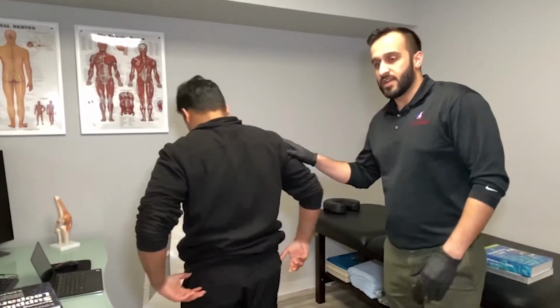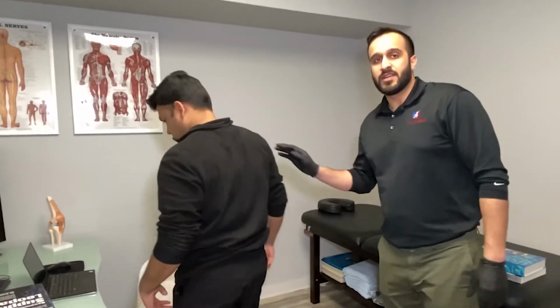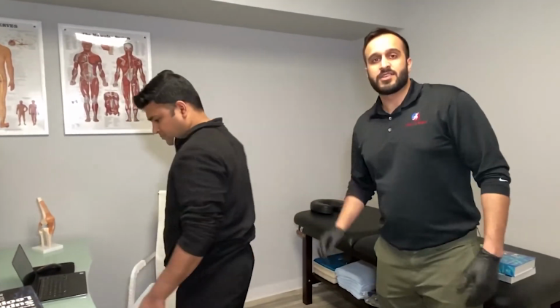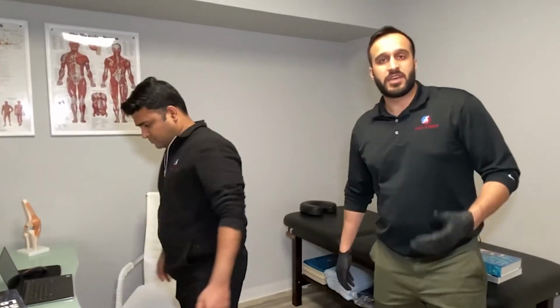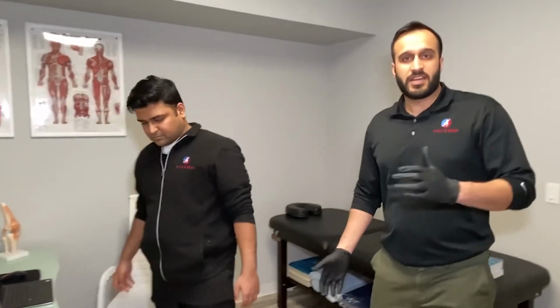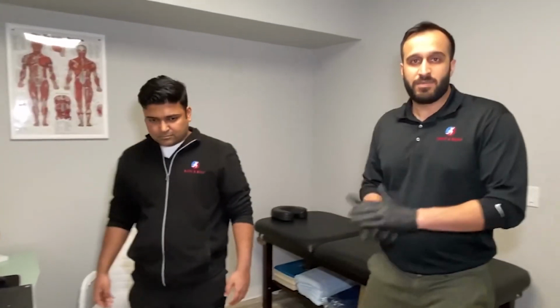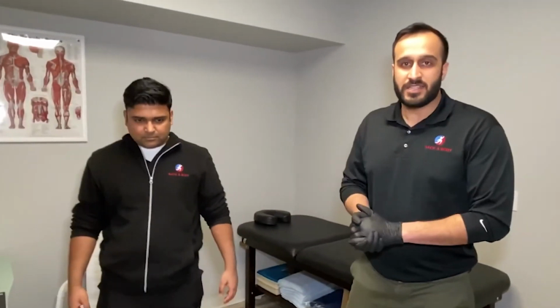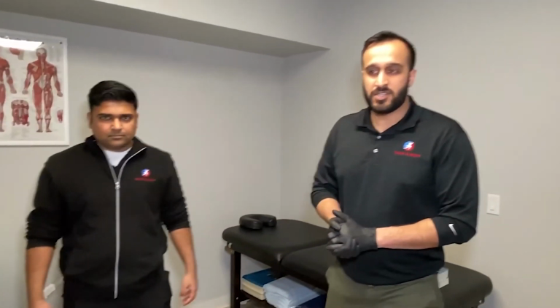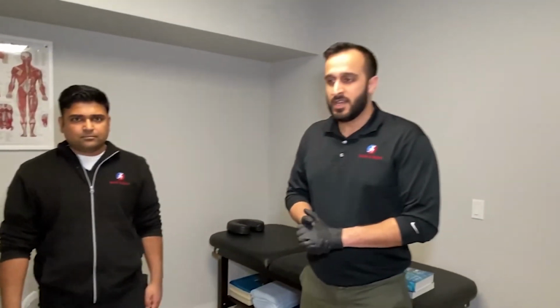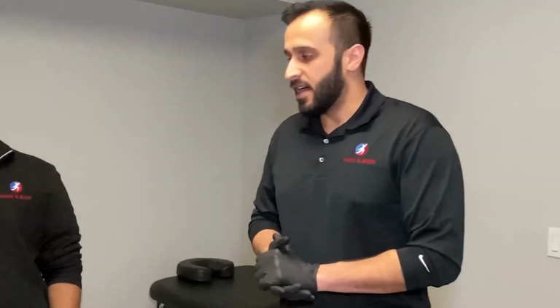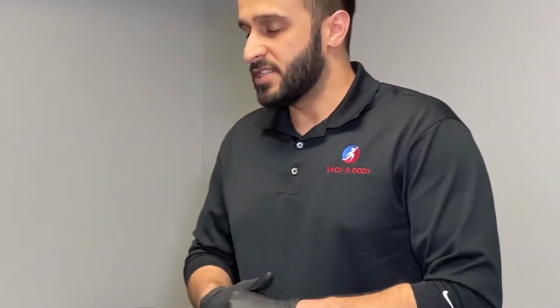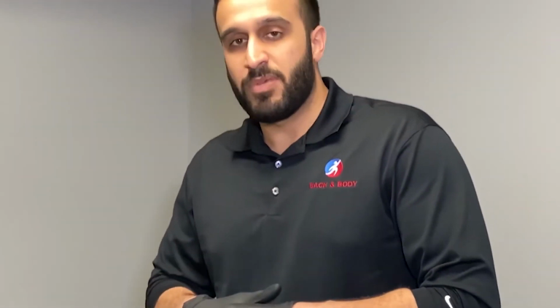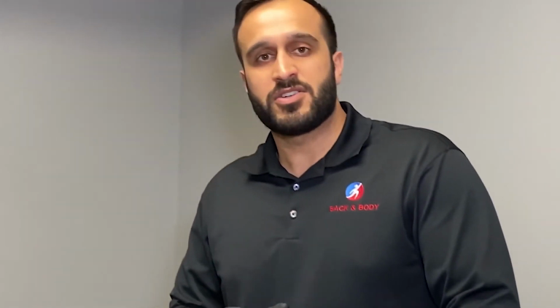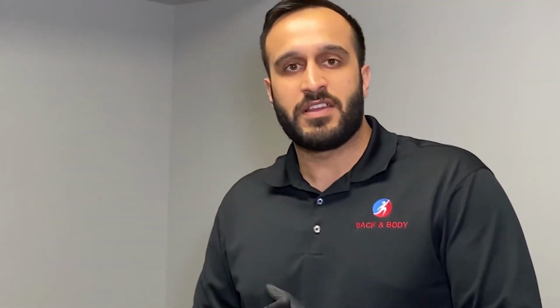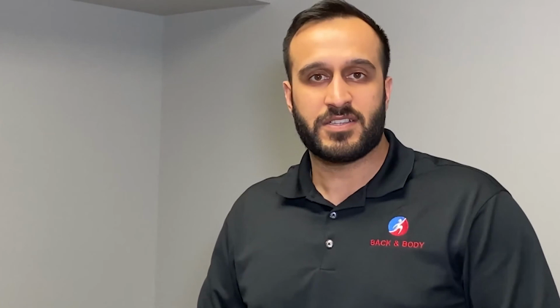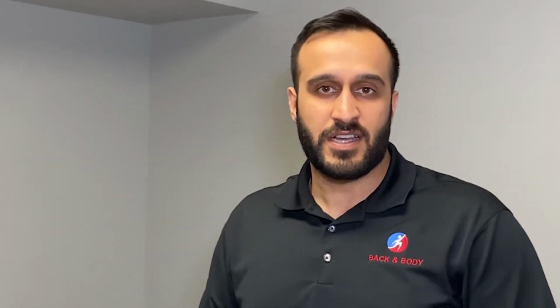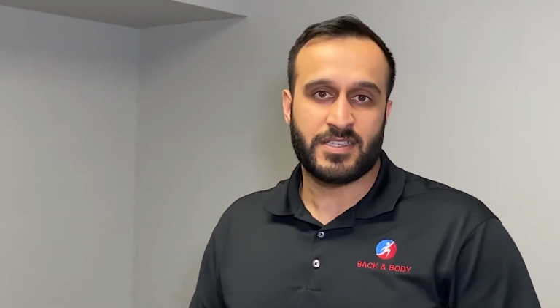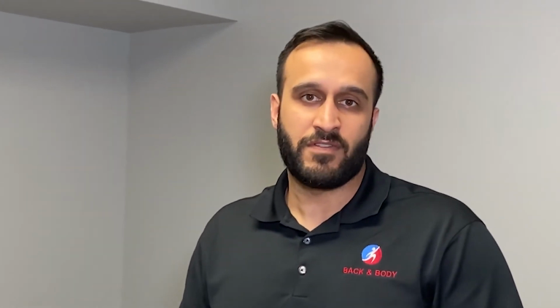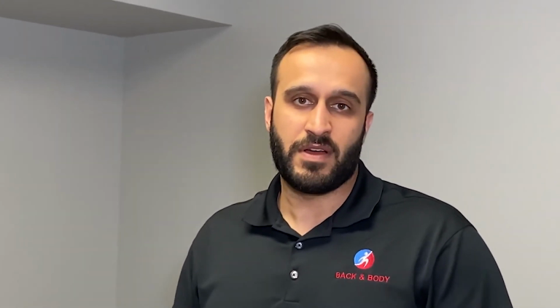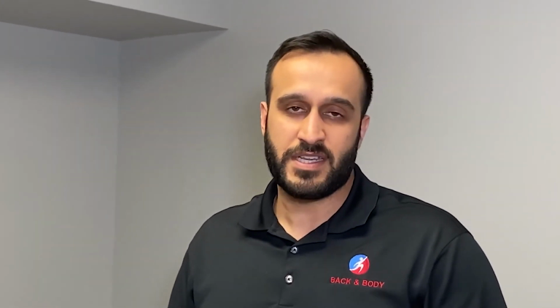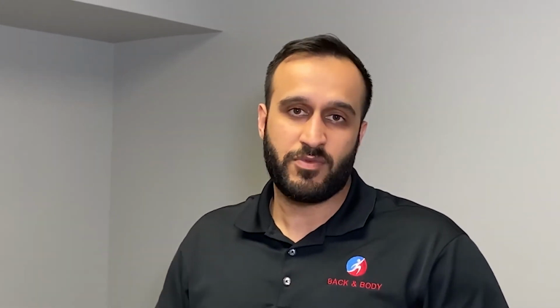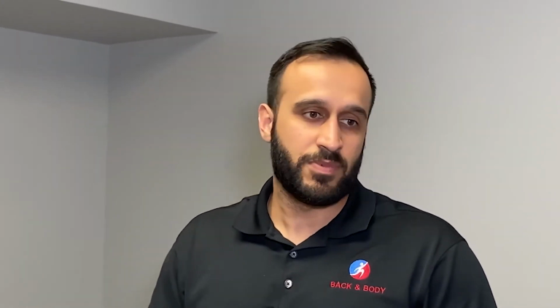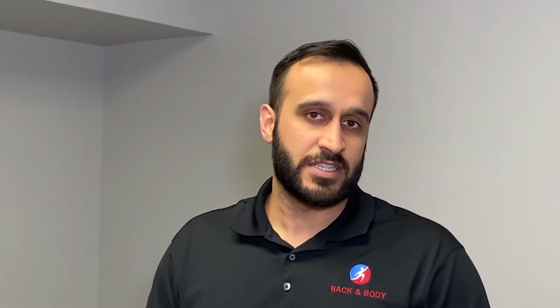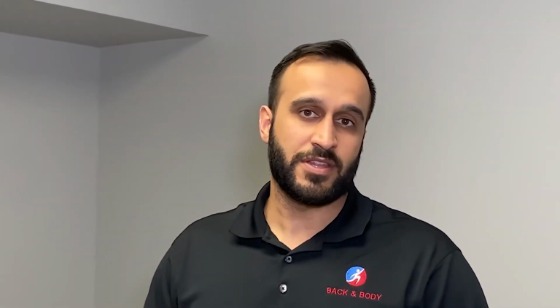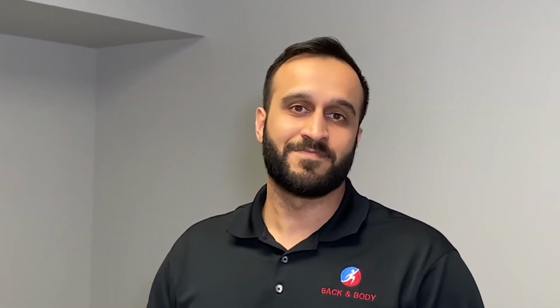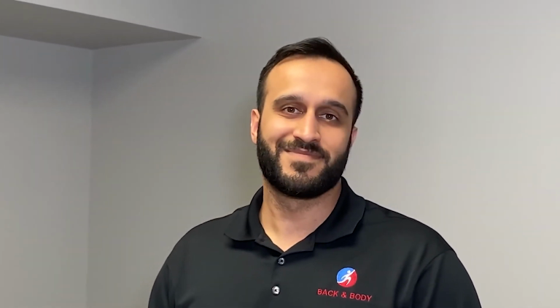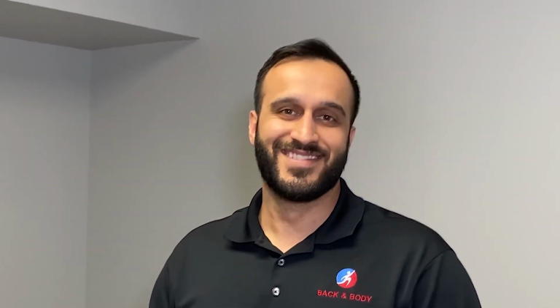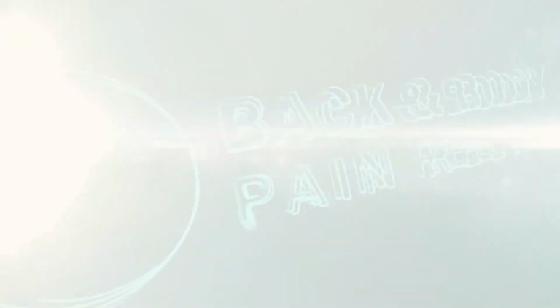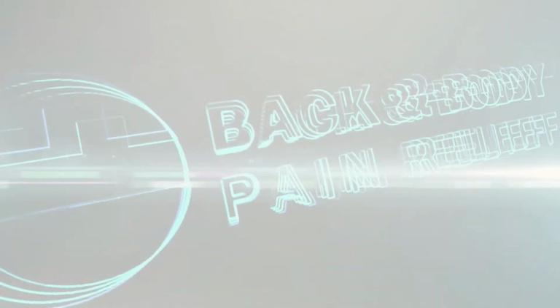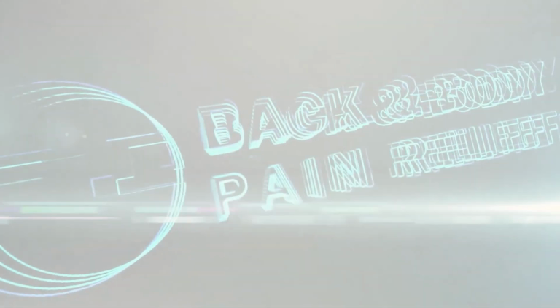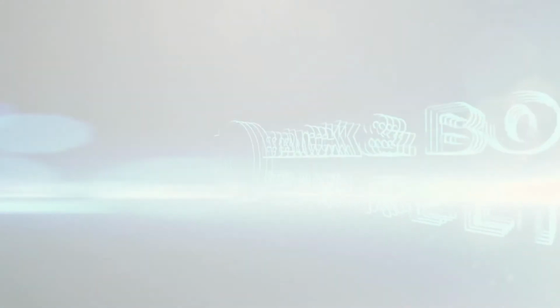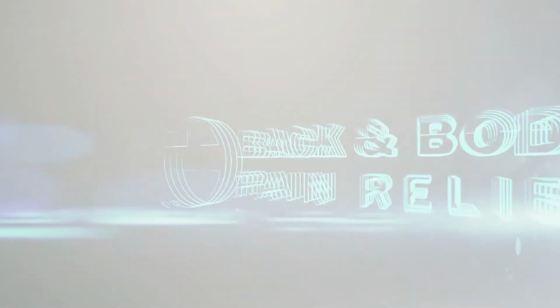Thank you for paying attention. These are the posture relief exercises we've presented, and we hope you enjoy them.